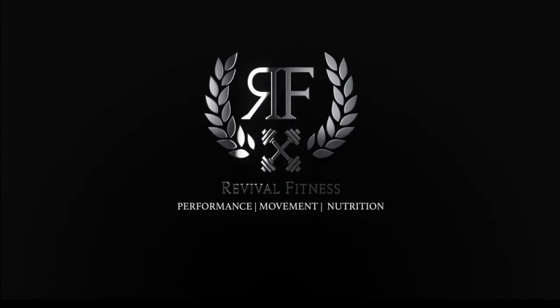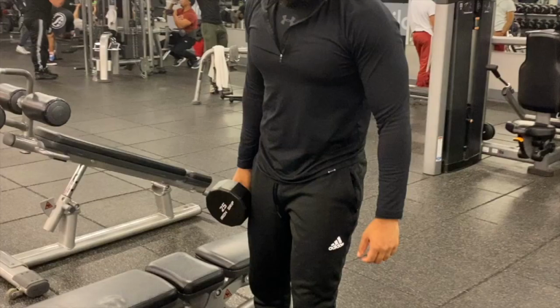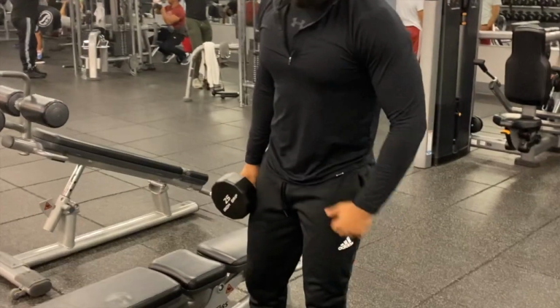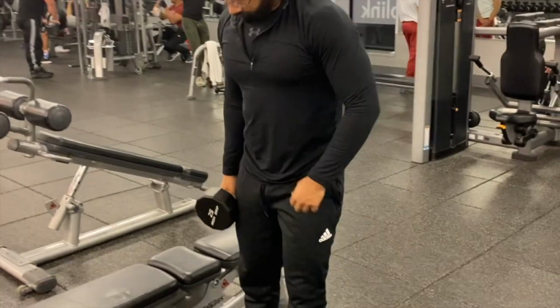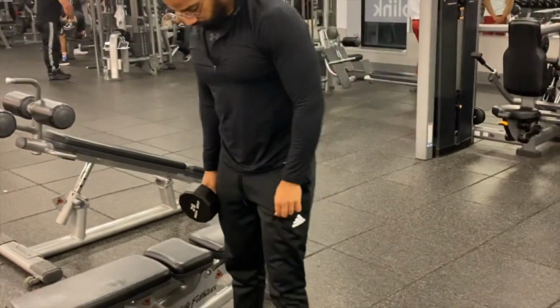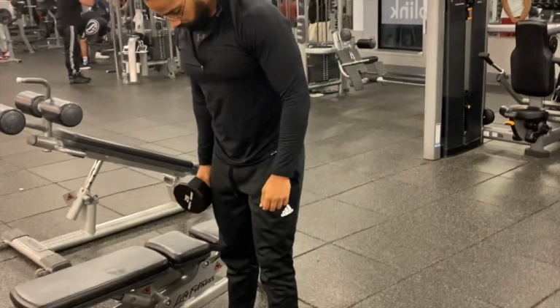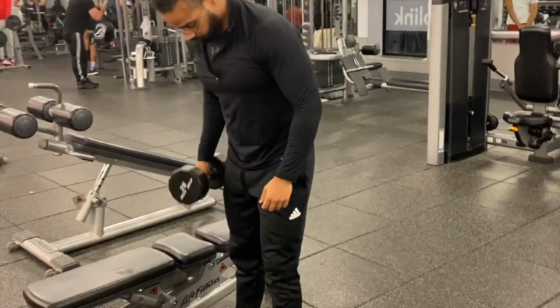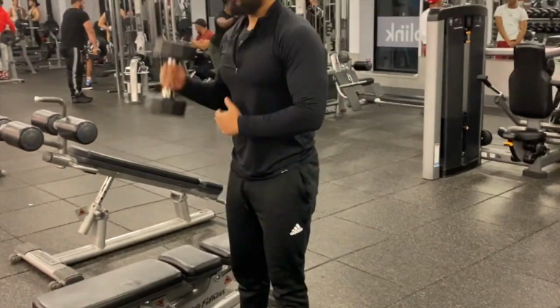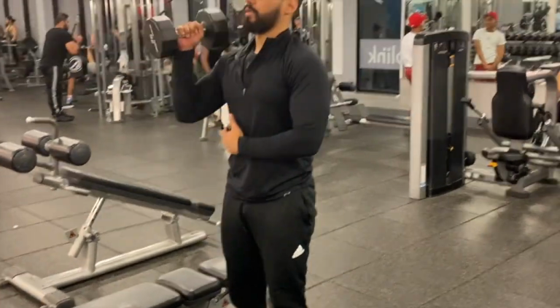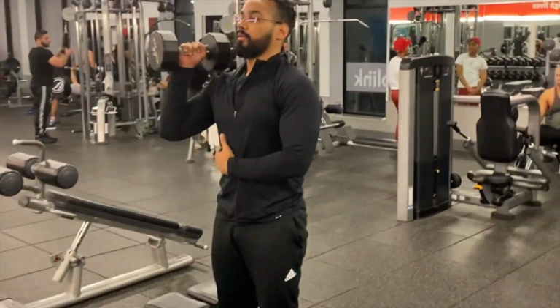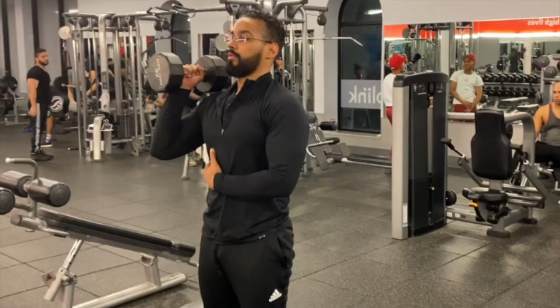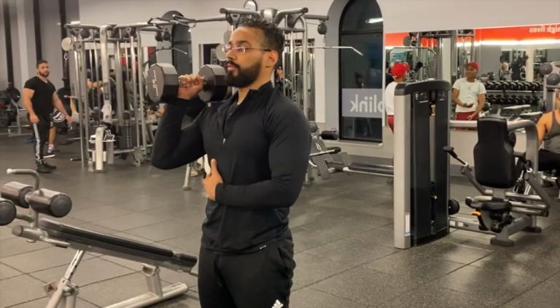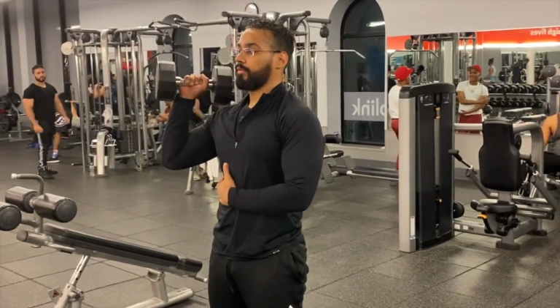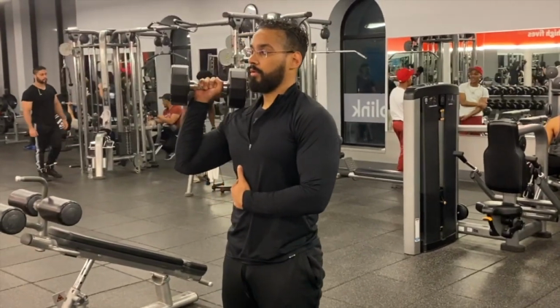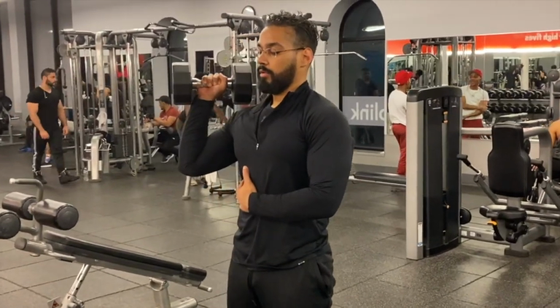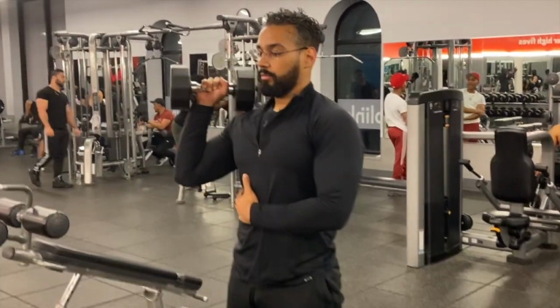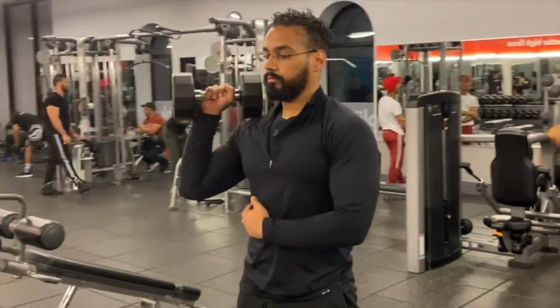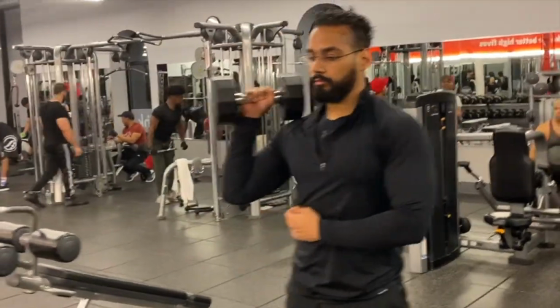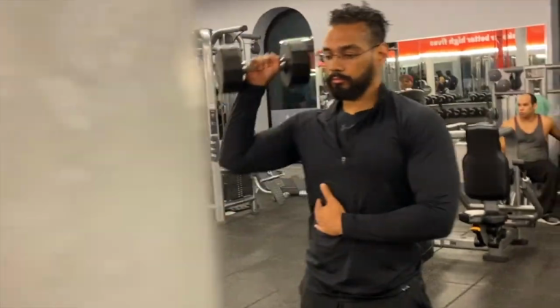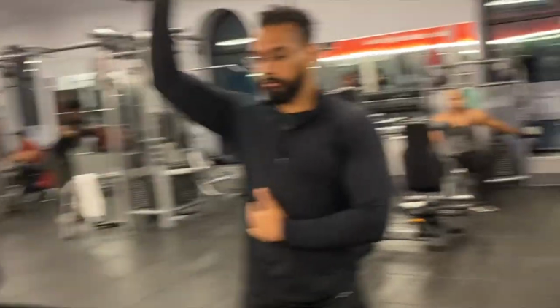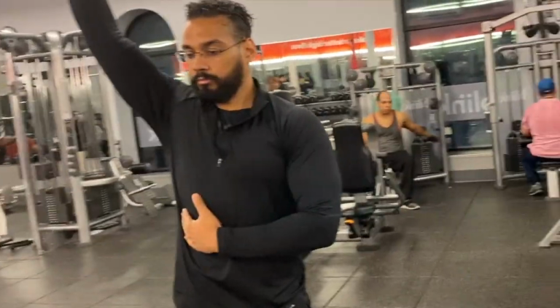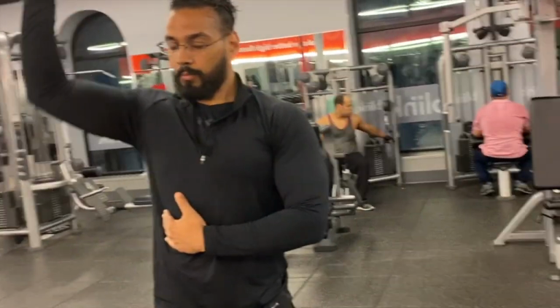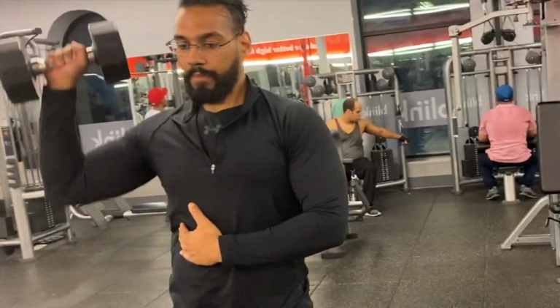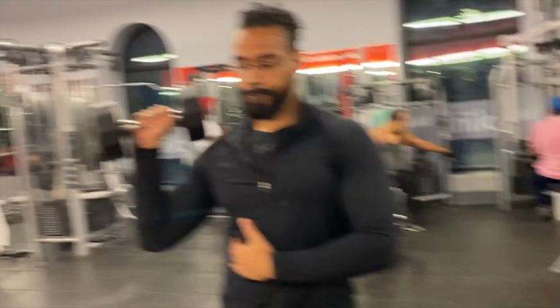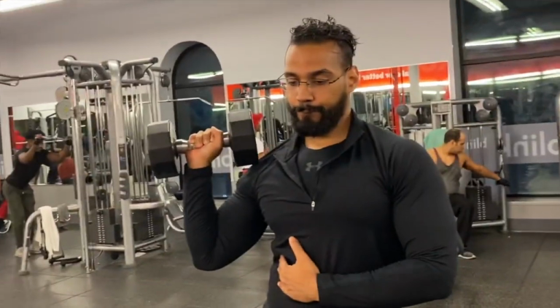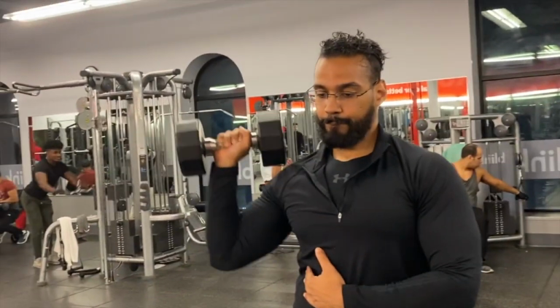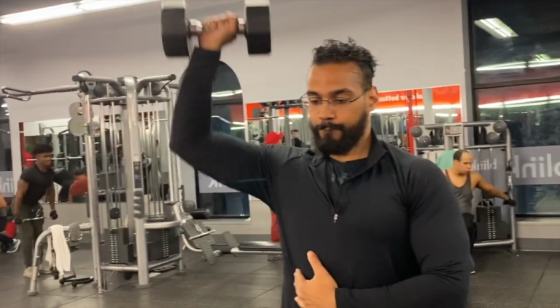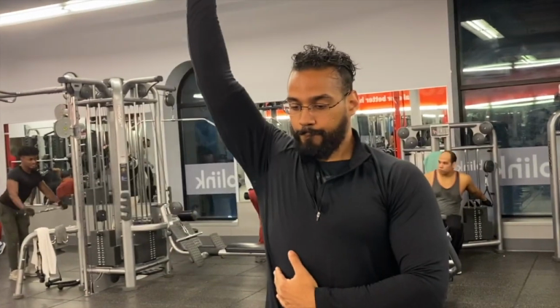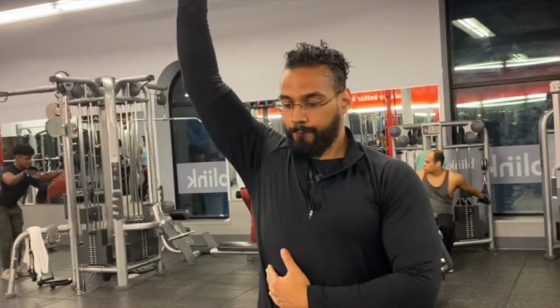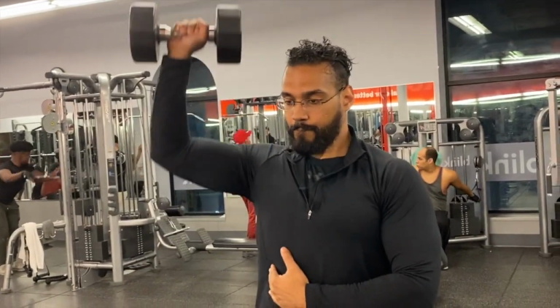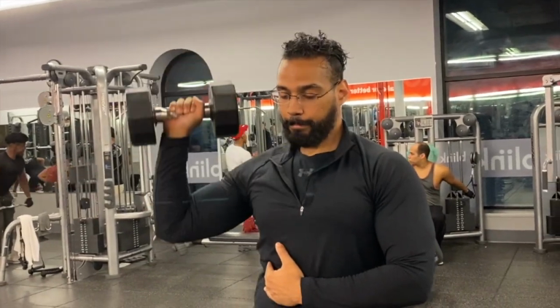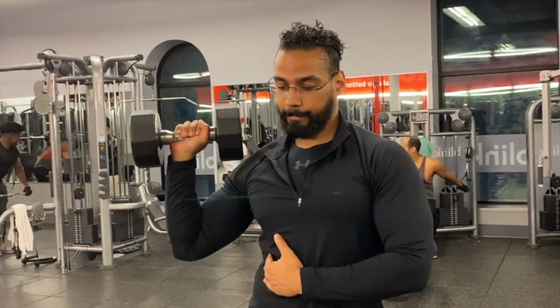Stand holding a dumbbell in one hand, placing your free hand on your waist for support. Raise your dumbbell to the side of your shoulder, keeping your elbow pointing directly downward and your palms facing forward. Exhale as you press the dumbbell upward.